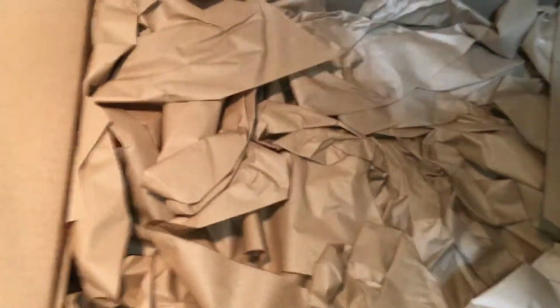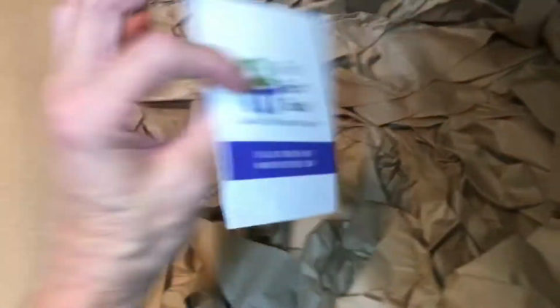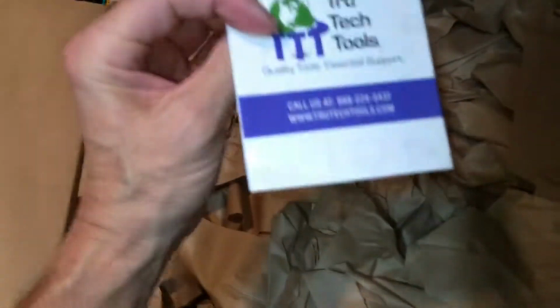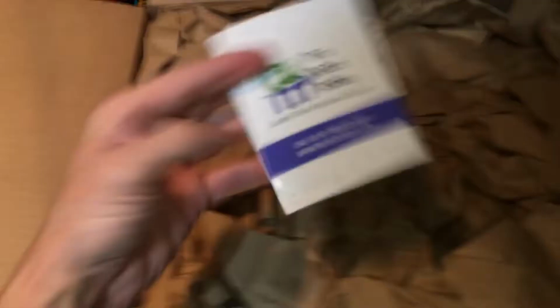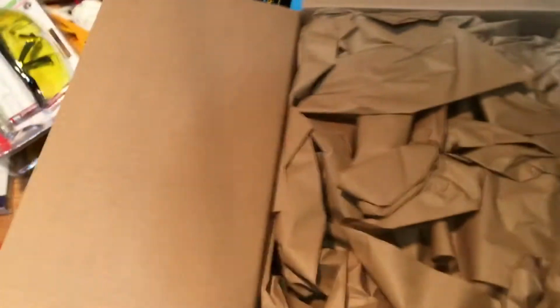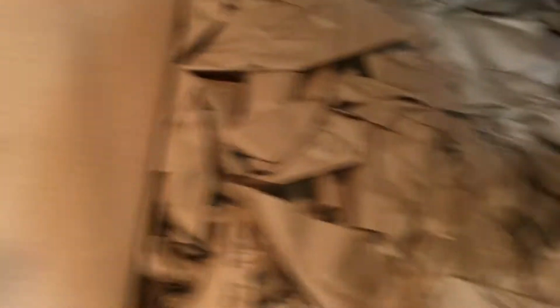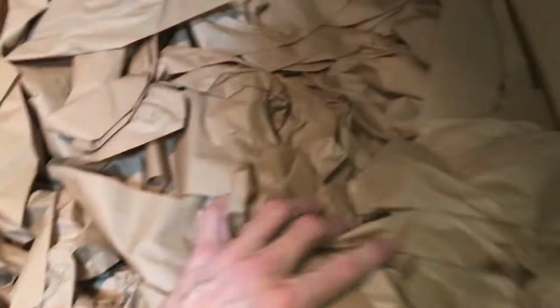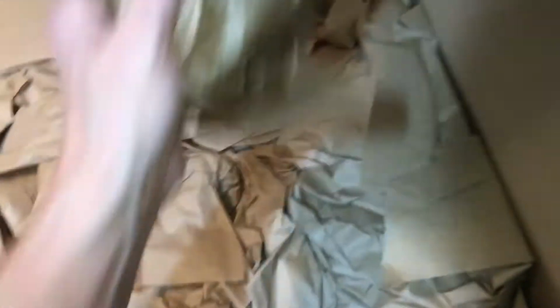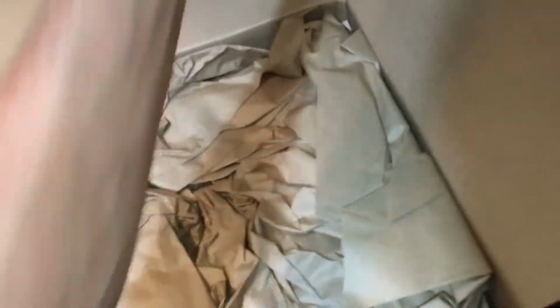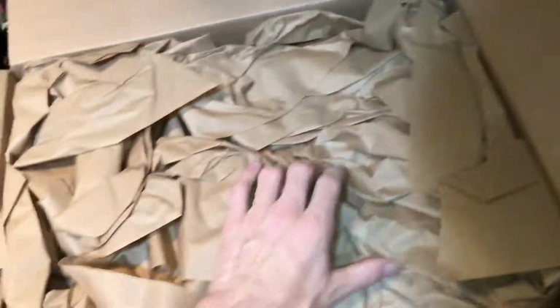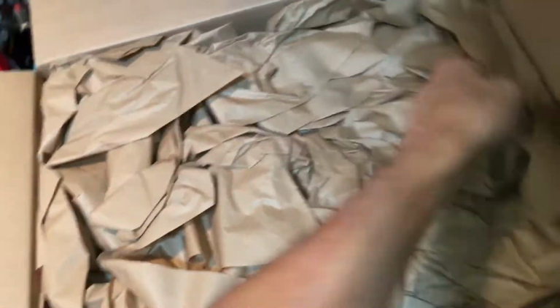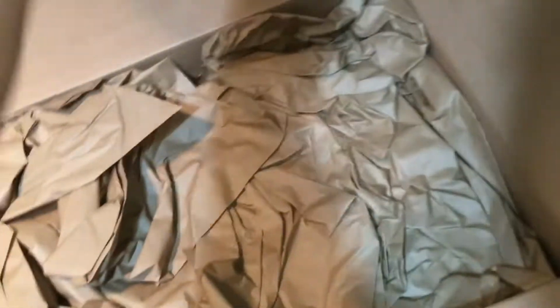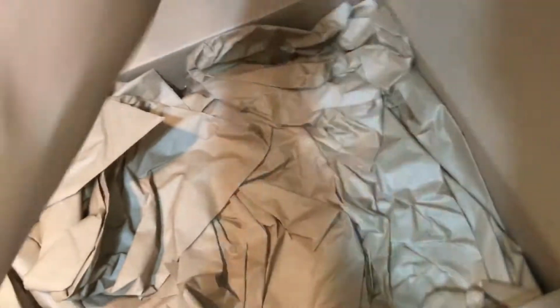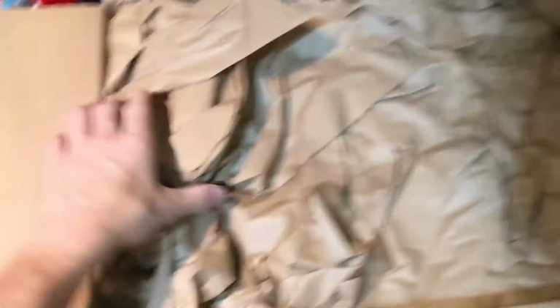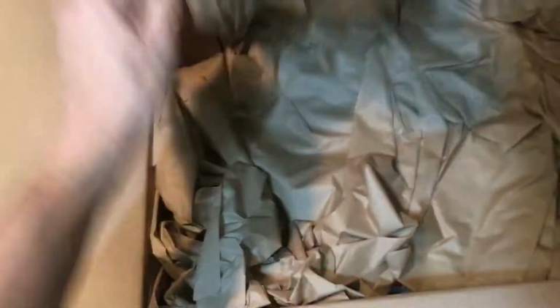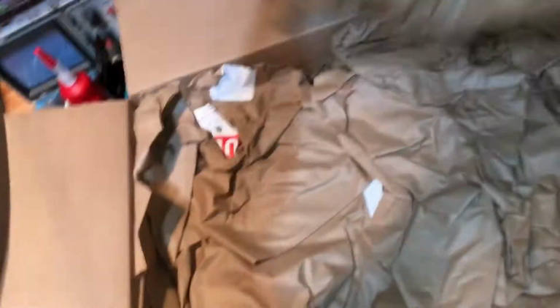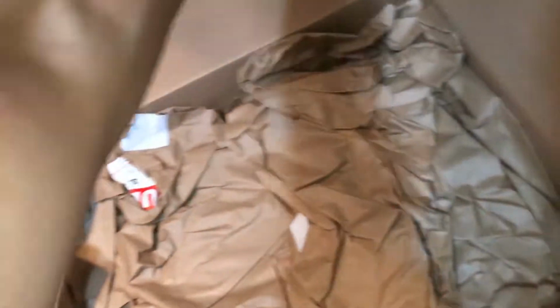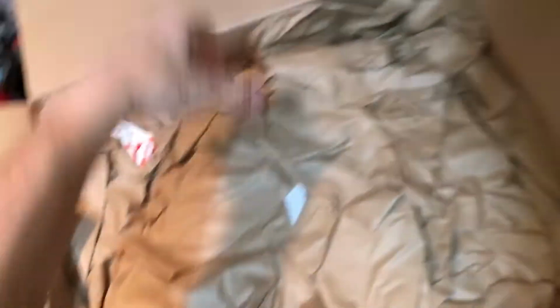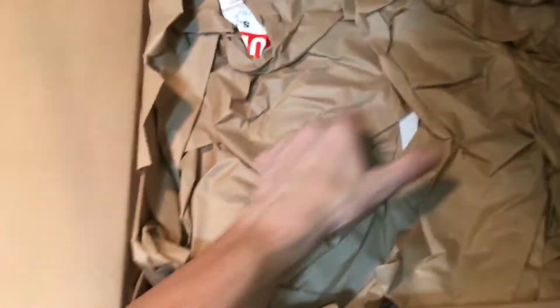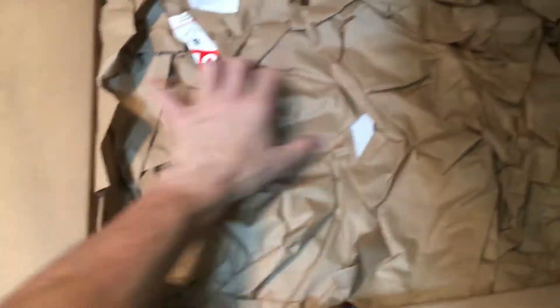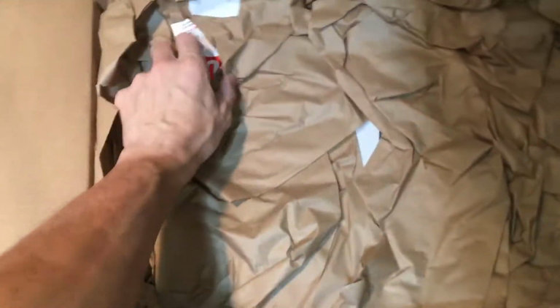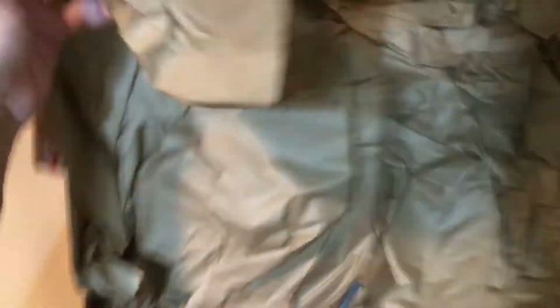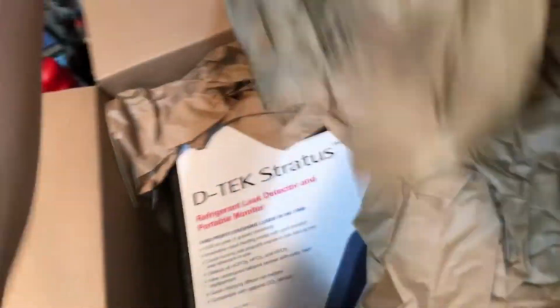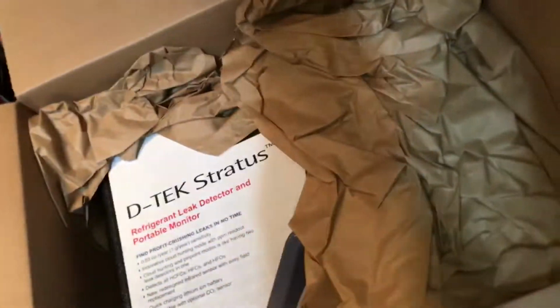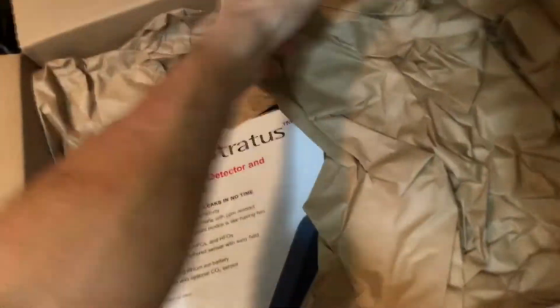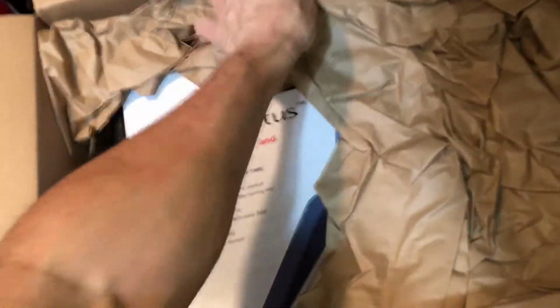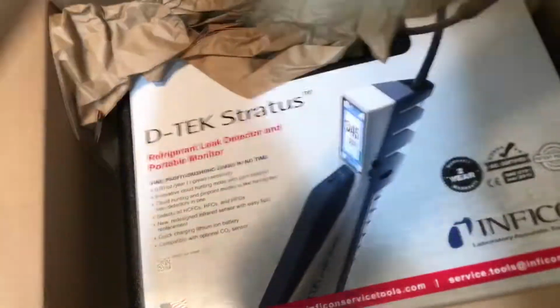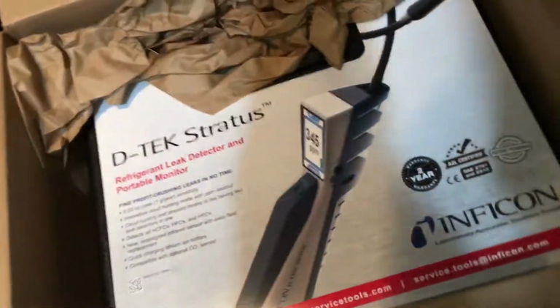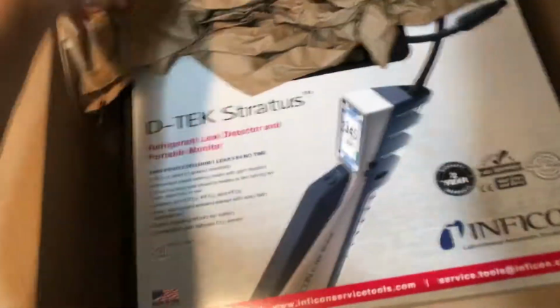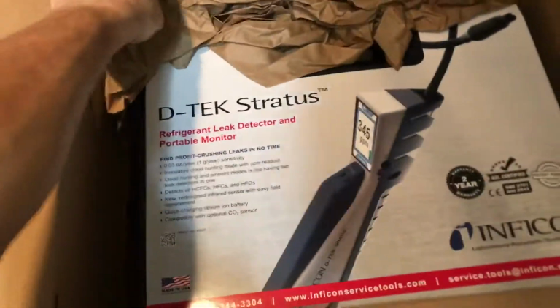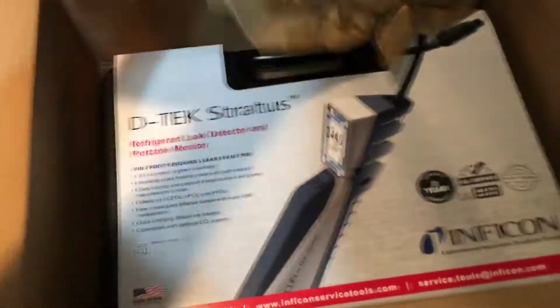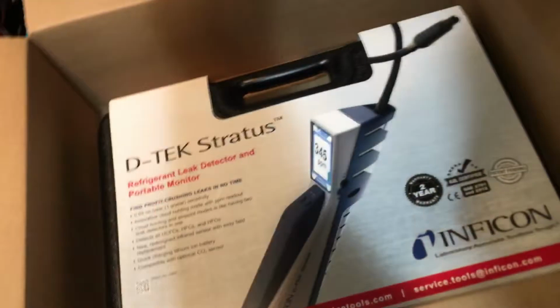Let's see what we got here. Tool catalog — they definitely do a good job of making sure. What do we have here? We got the Stratus.